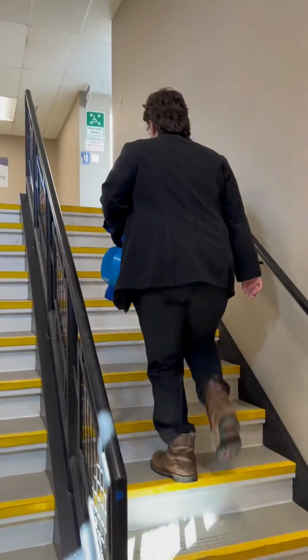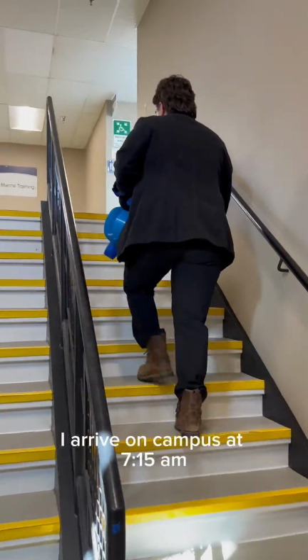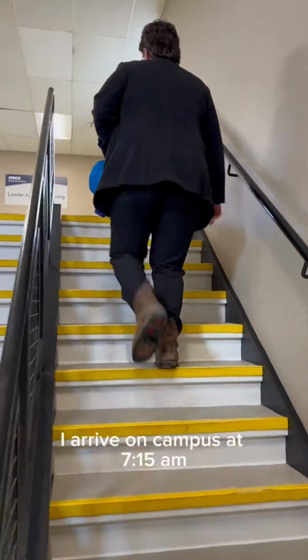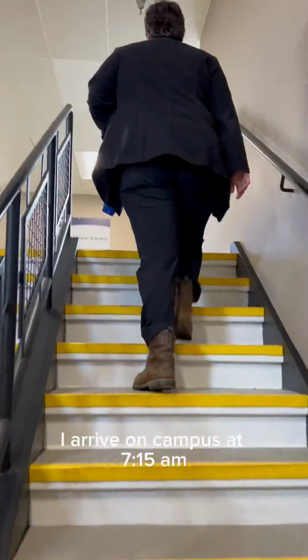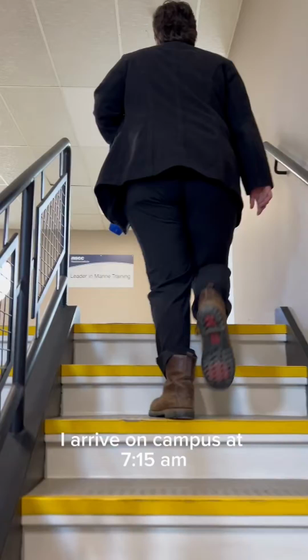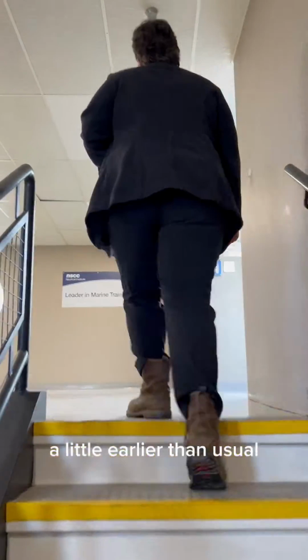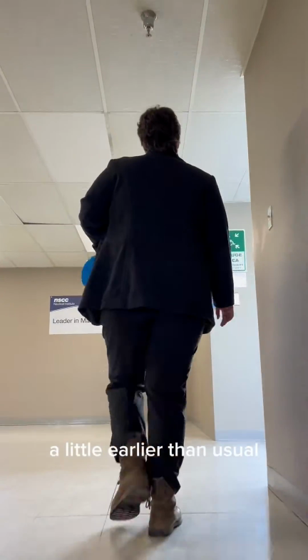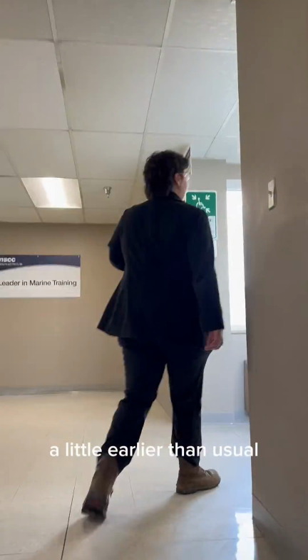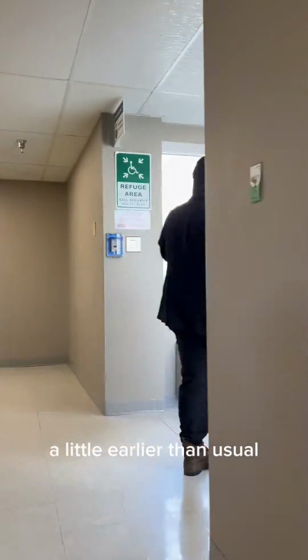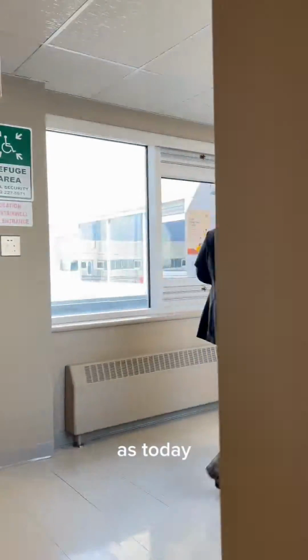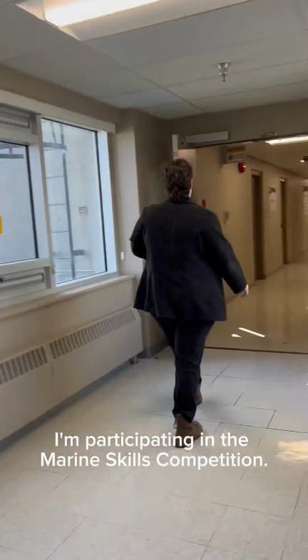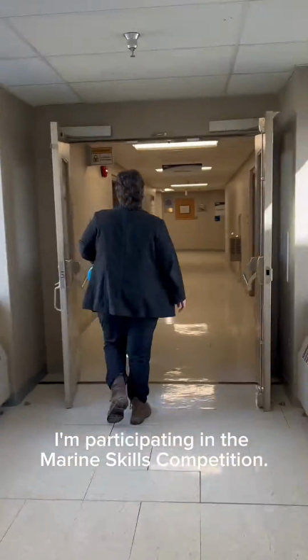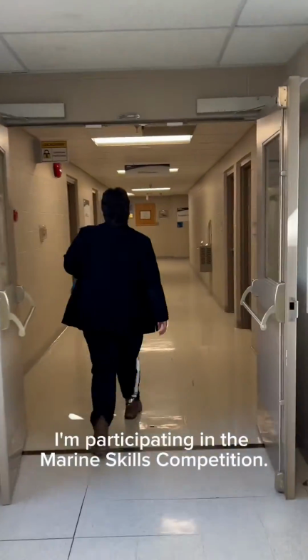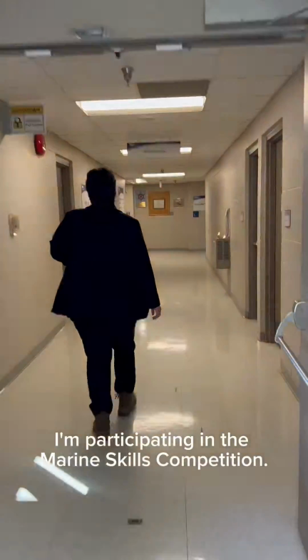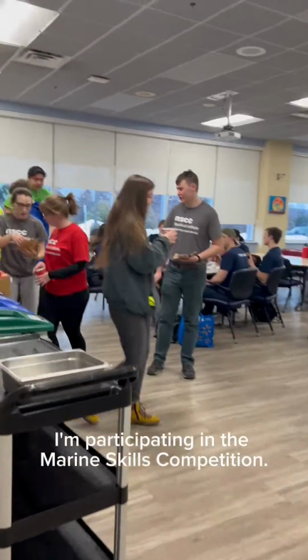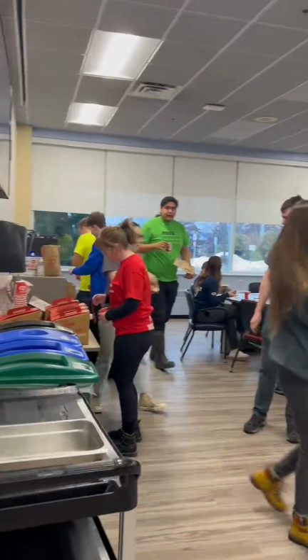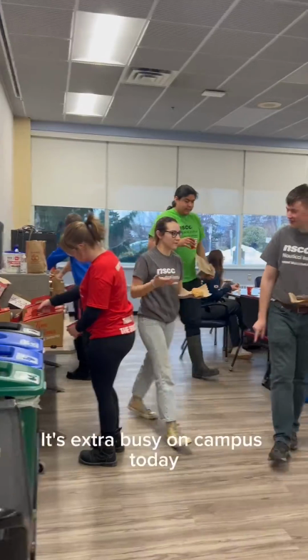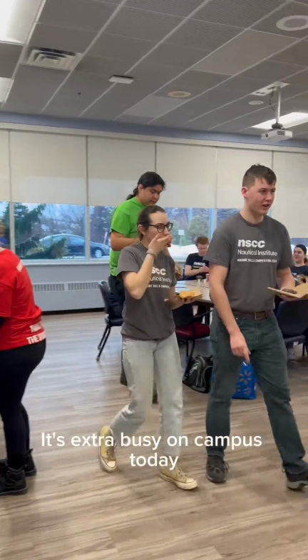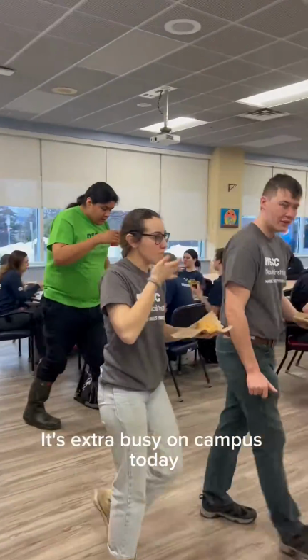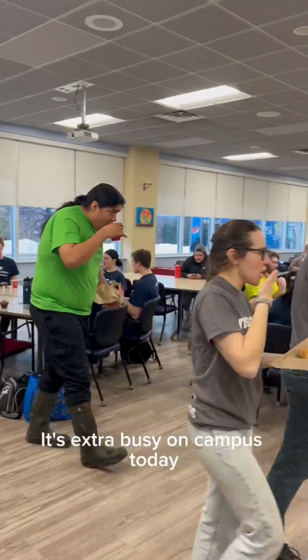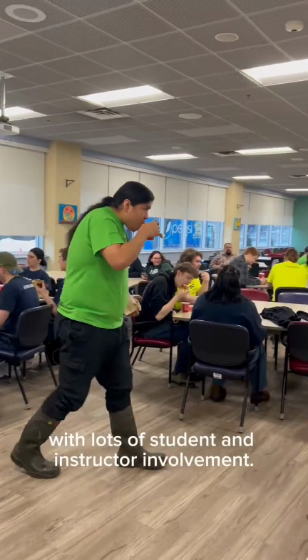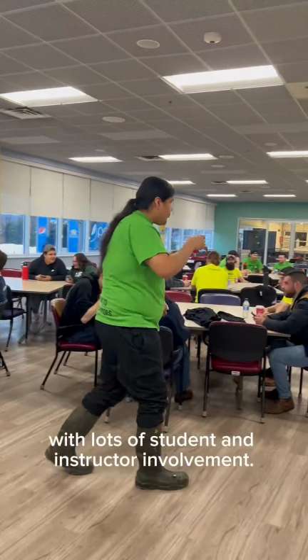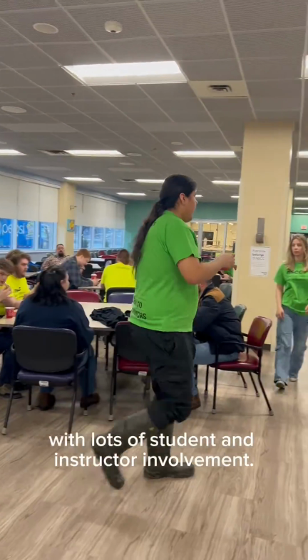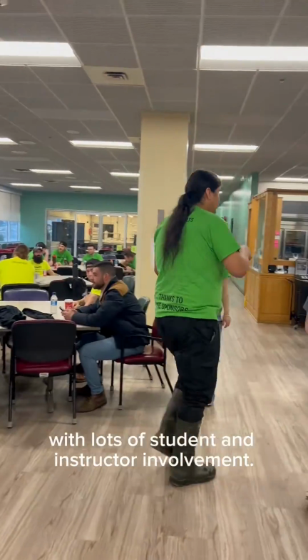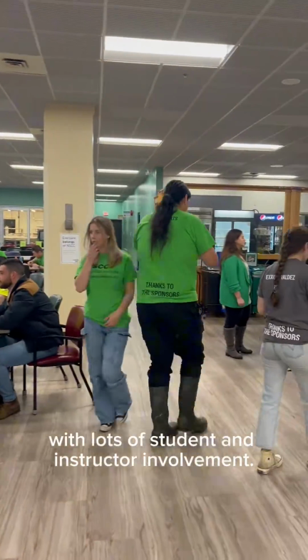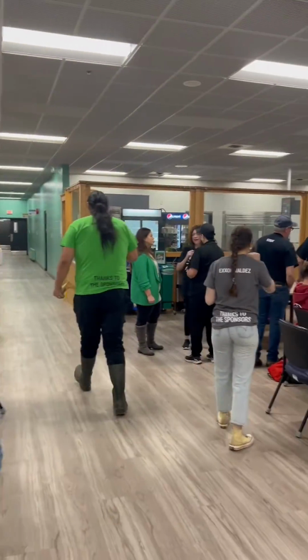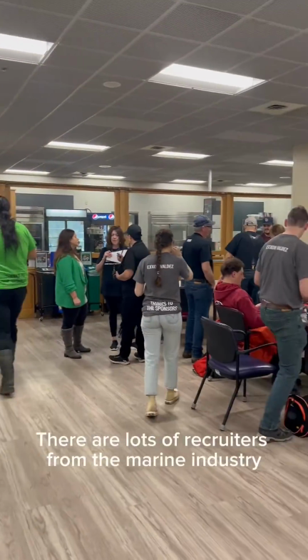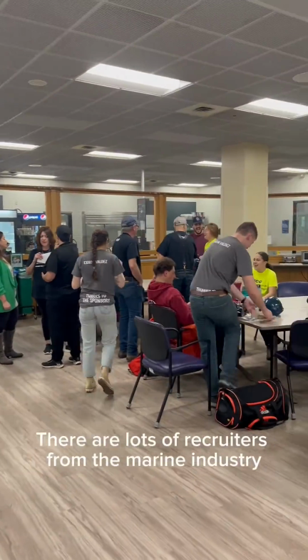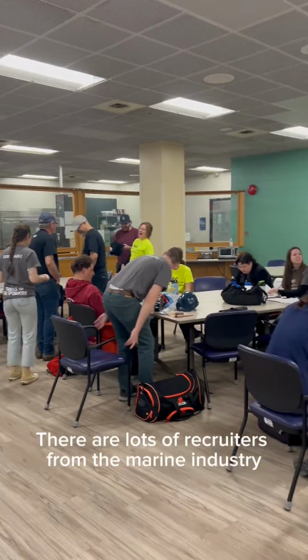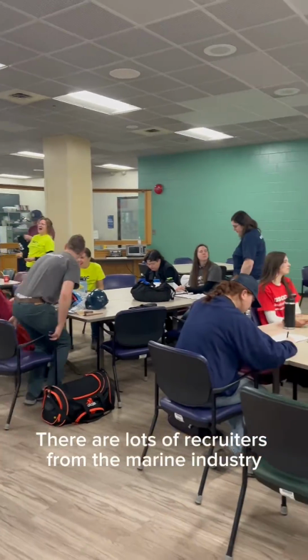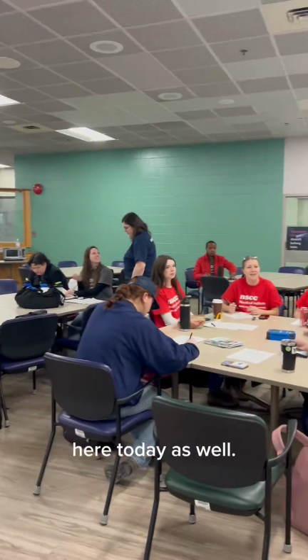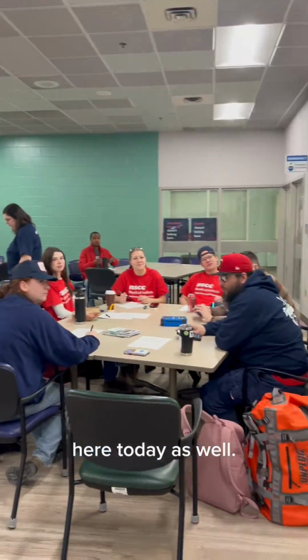I arrive on campus at 7:15 a.m., a little earlier than usual, as today I'm participating in the Marine Skills Competition. It's extra busy on campus today with a lot of students and instructor involvement, and there are lots of recruiters from the marine industry here as well.